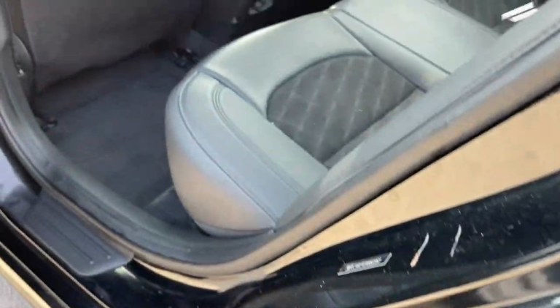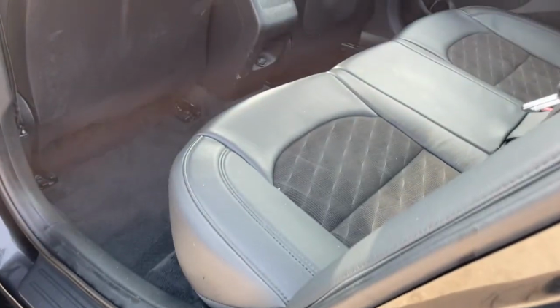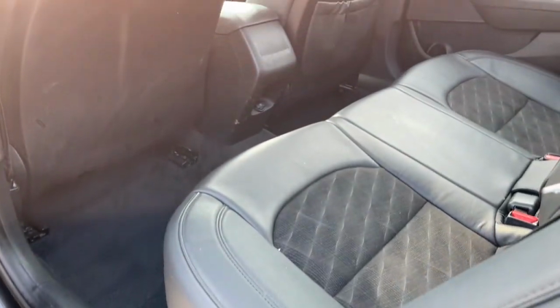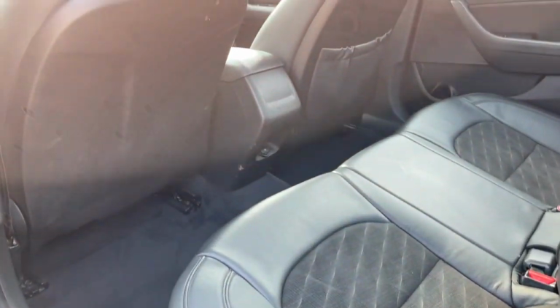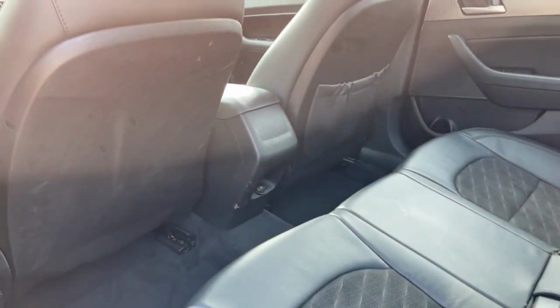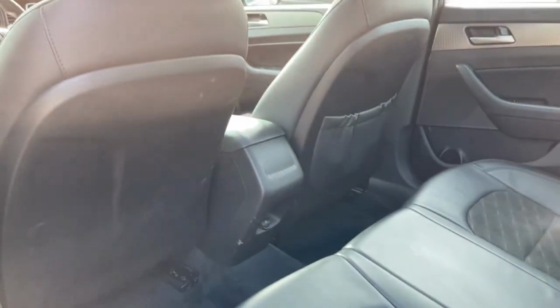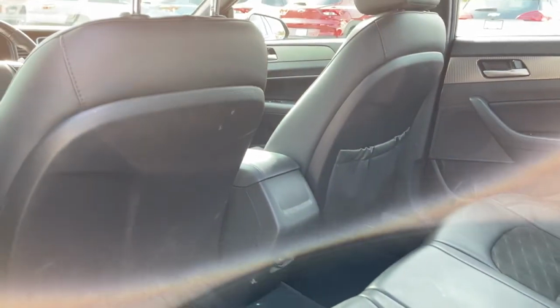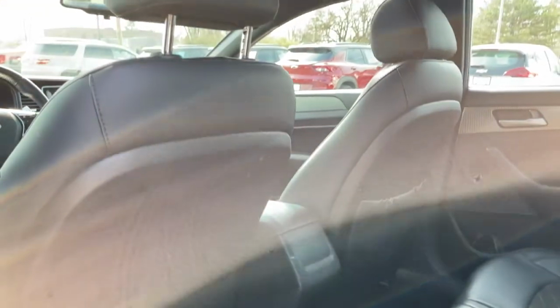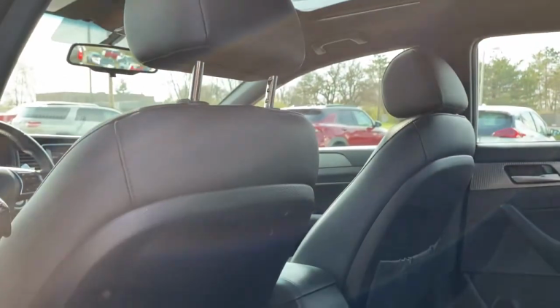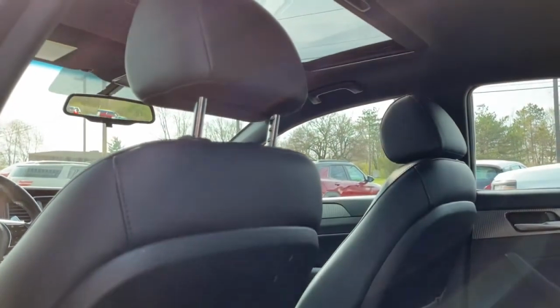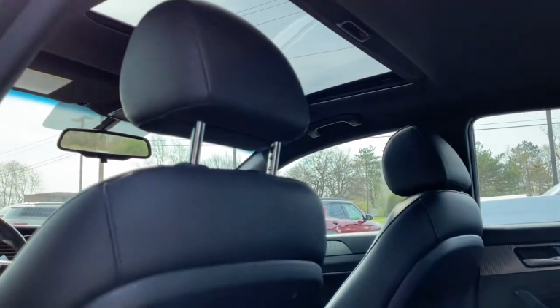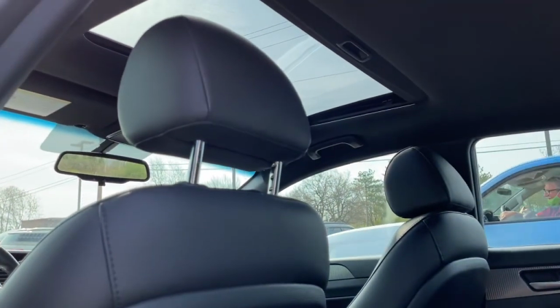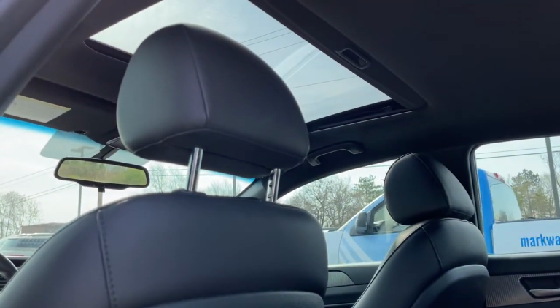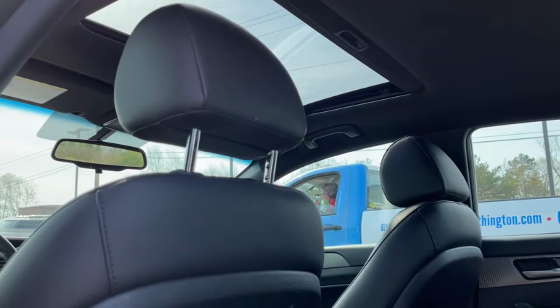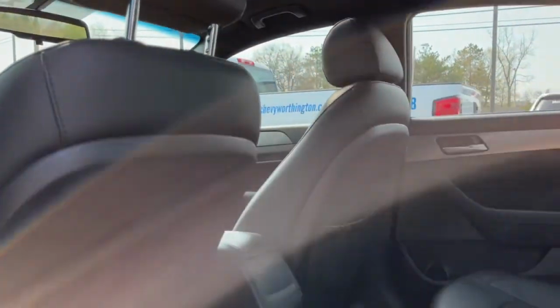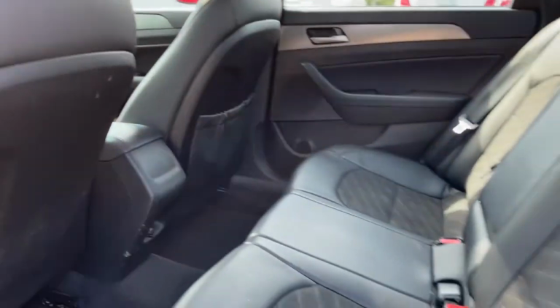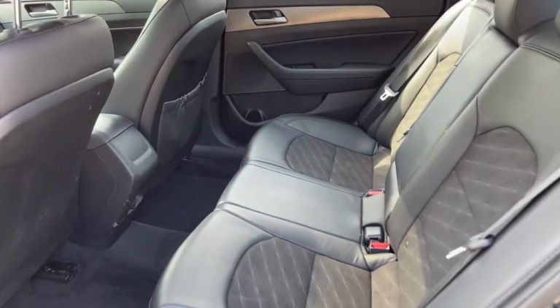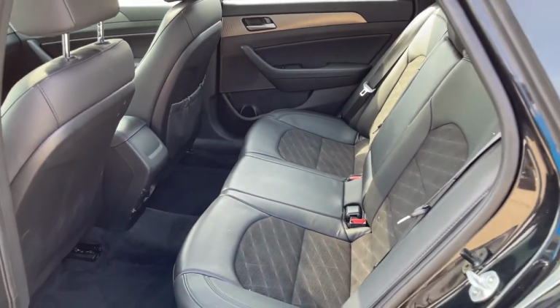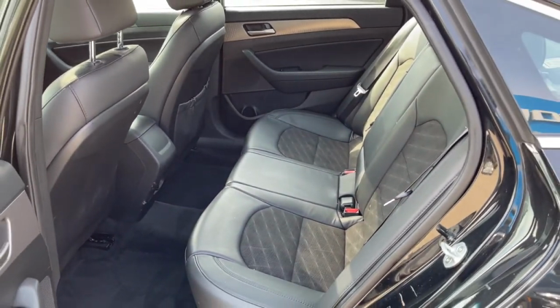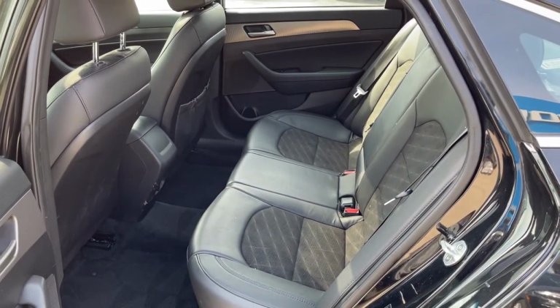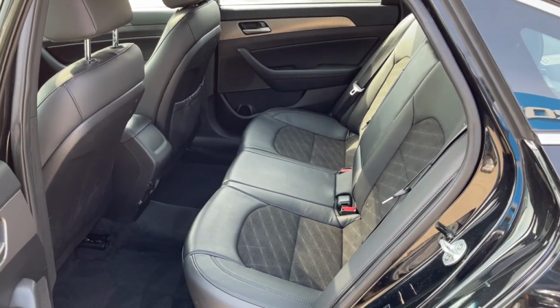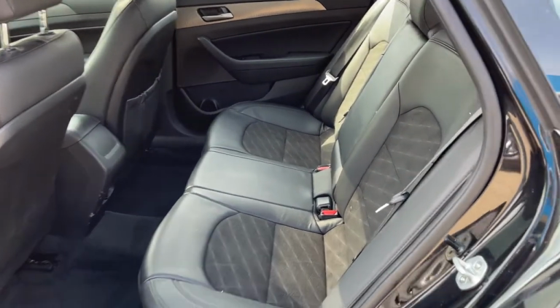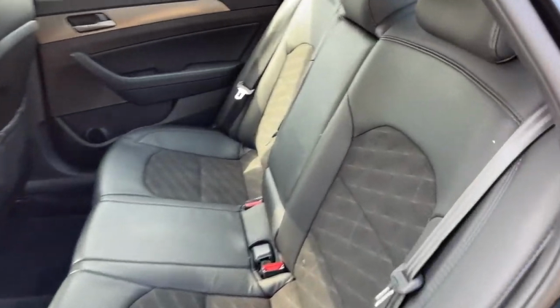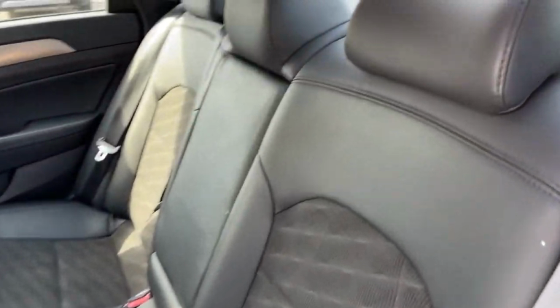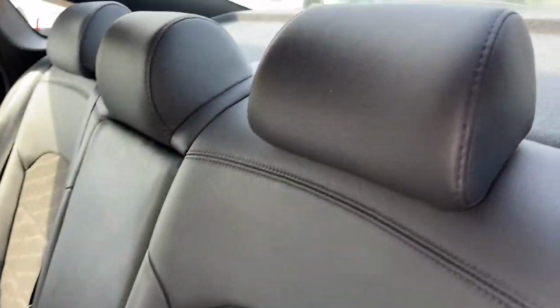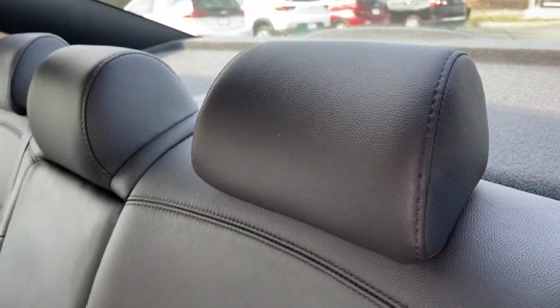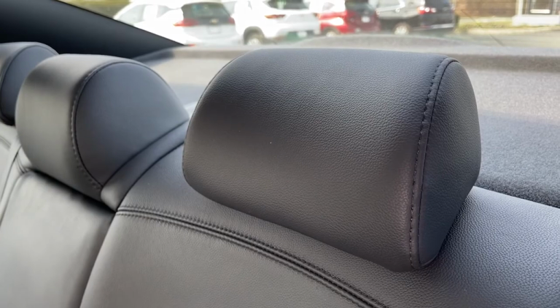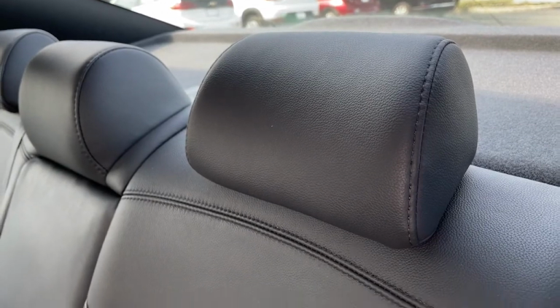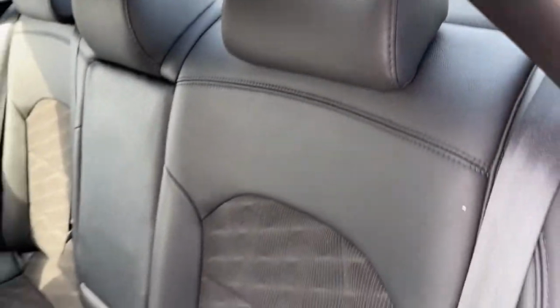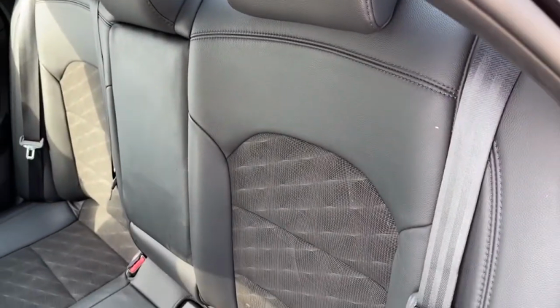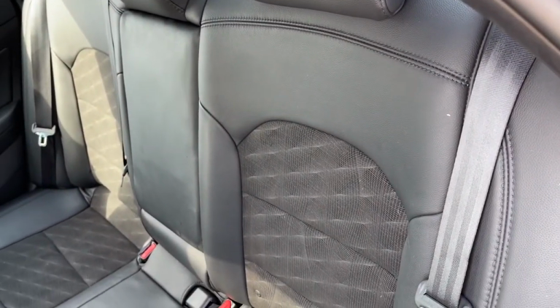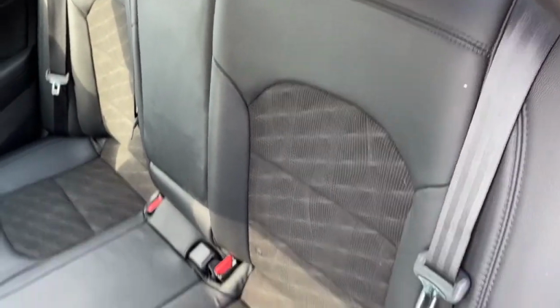Keyless entry, sunroof and moonroof, backup camera, satellite radio, keyless start, heated mirrors, blind spot monitor, aluminum wheels, heated front seats, power driver seat.